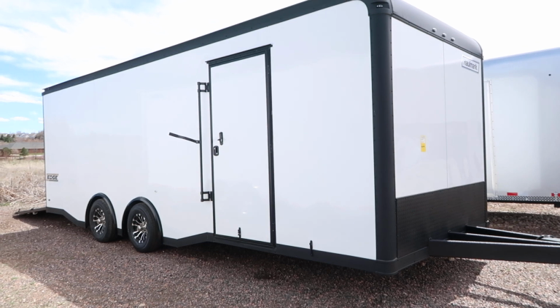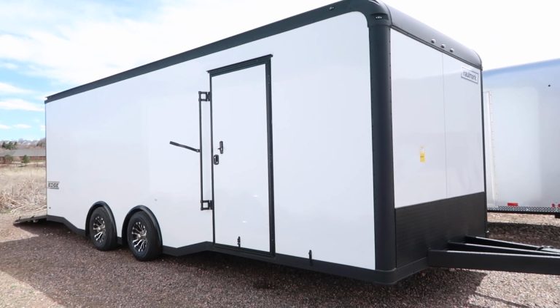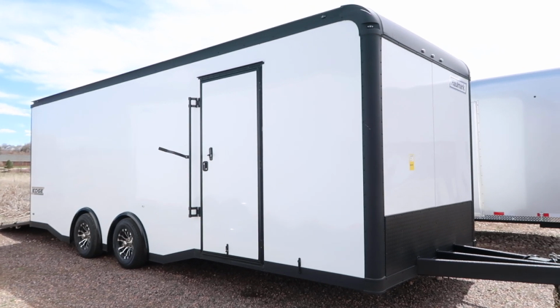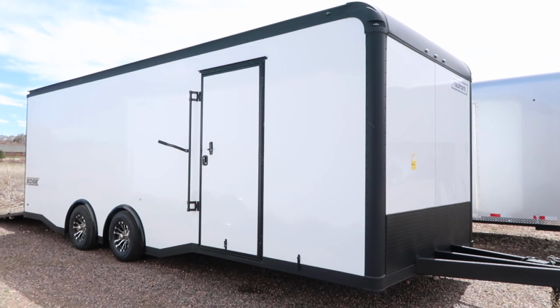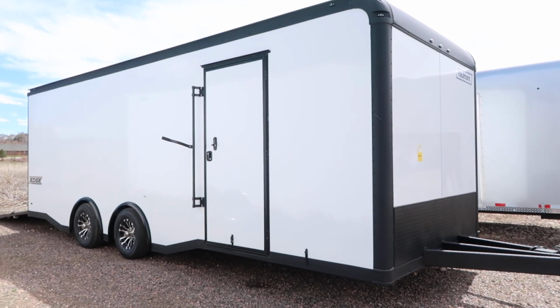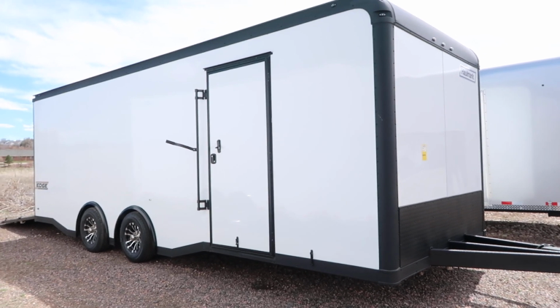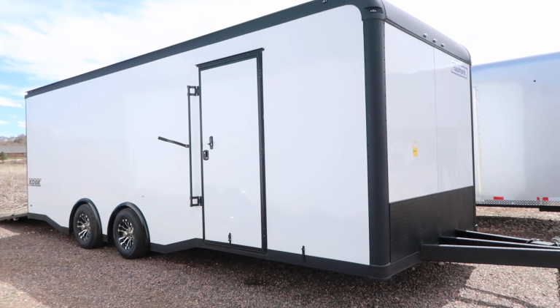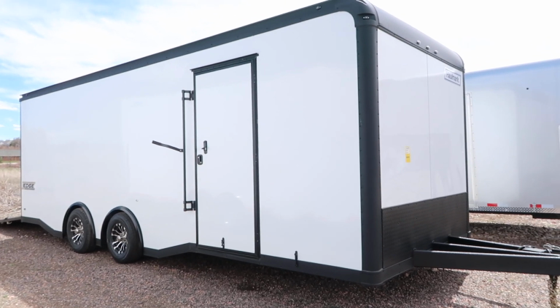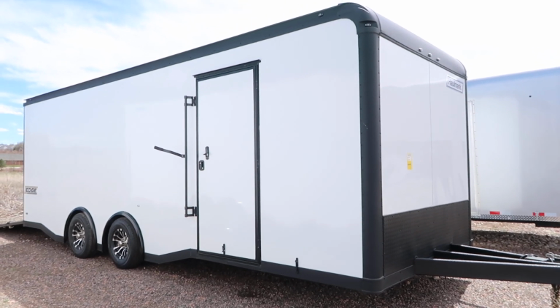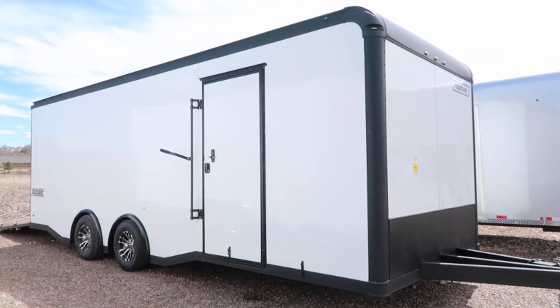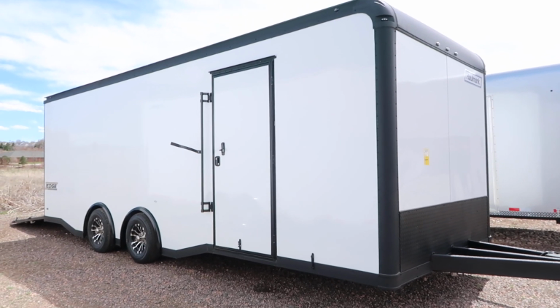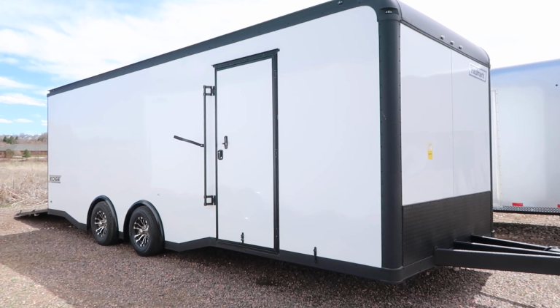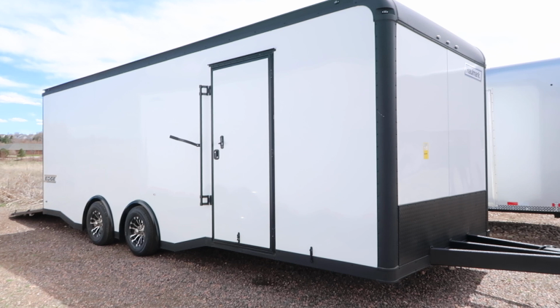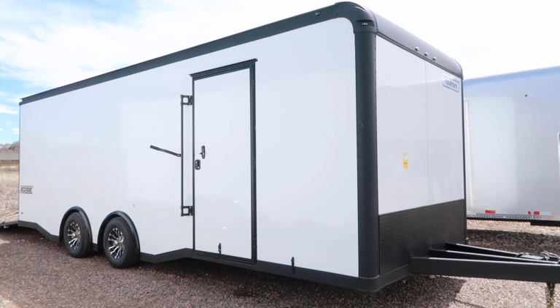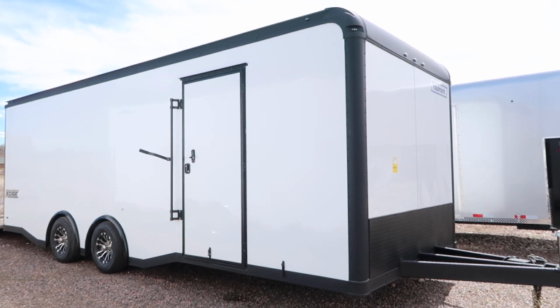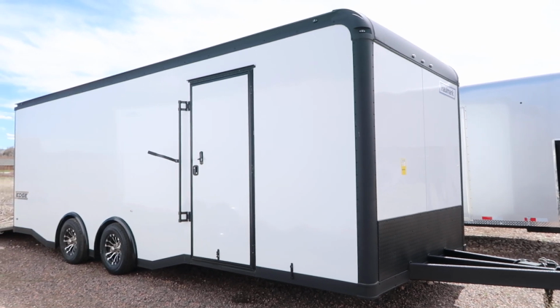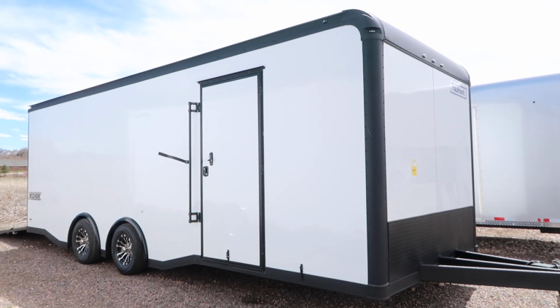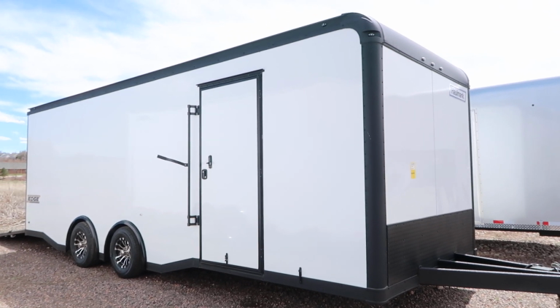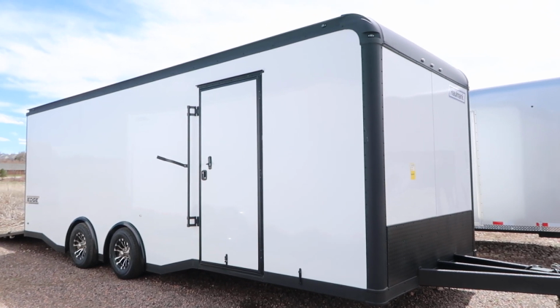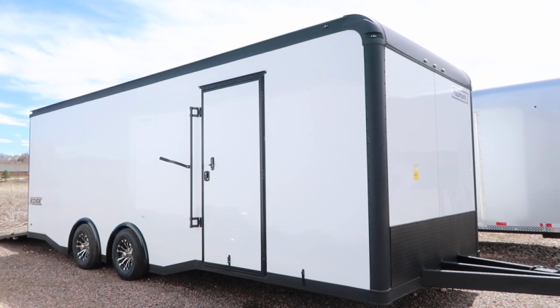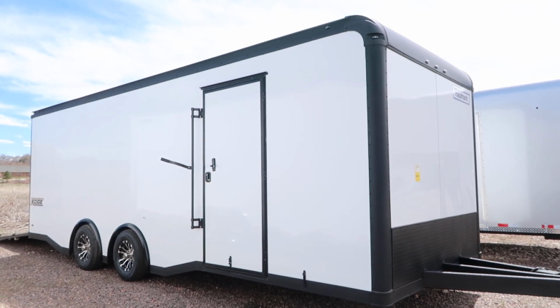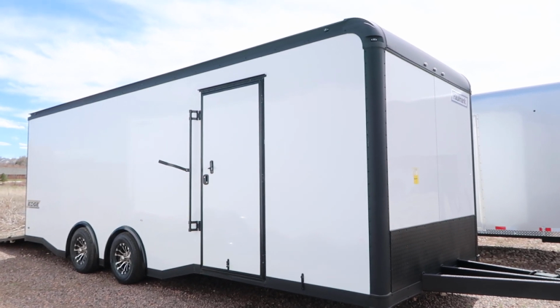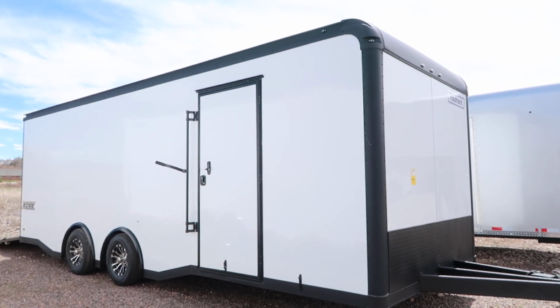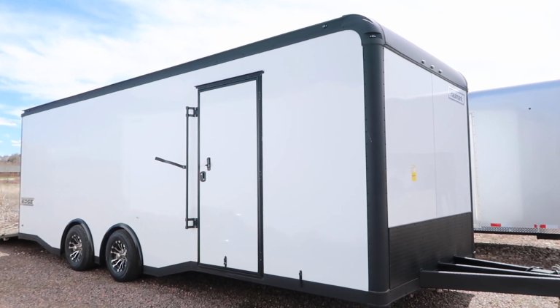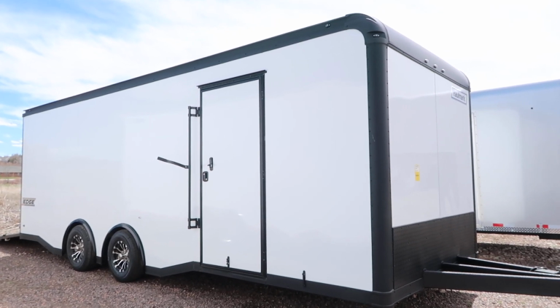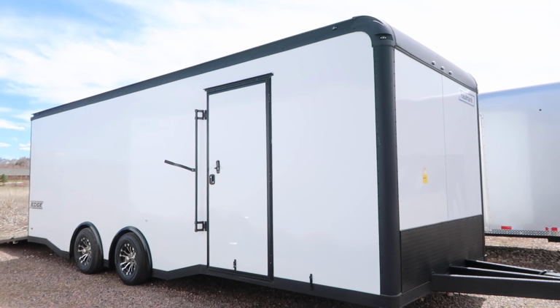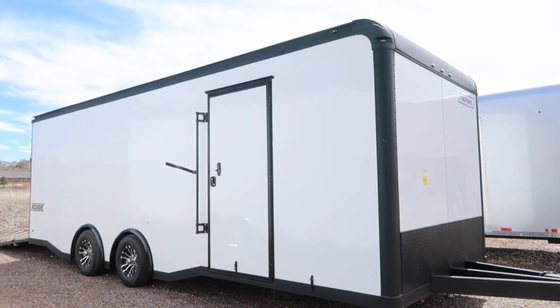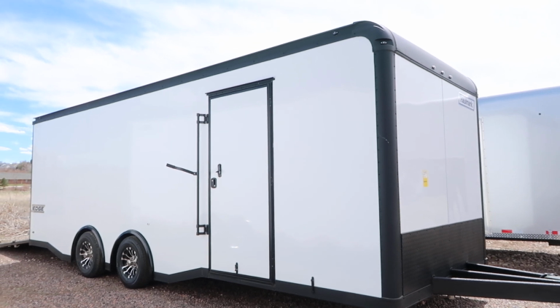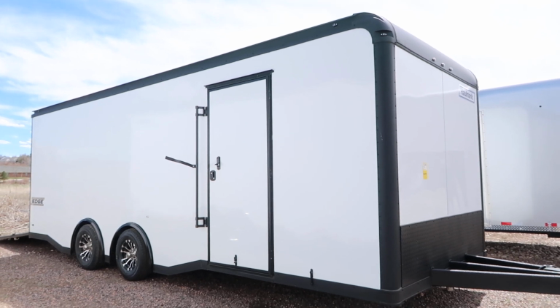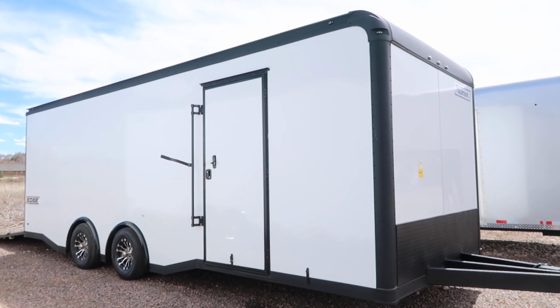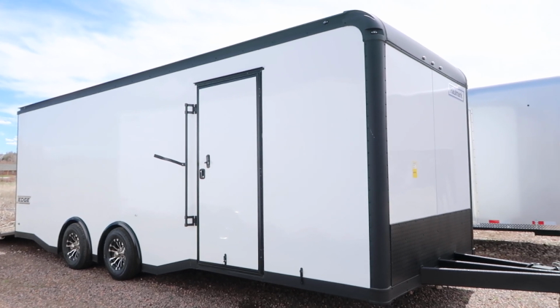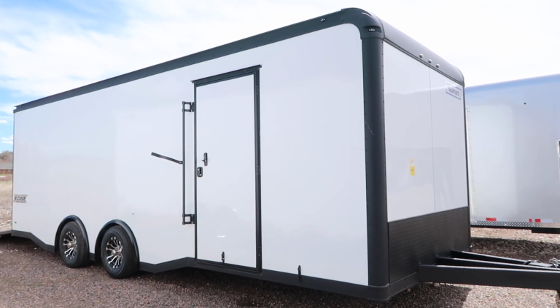Hey guys, it's Colorado Trailers. Wanted to show you guys a gorgeous Hallmark Edge eight and a half 24 we just got on the ground. This one is brand new, 2019, and does come with a three-year factory warranty. This is their Edge line, which is an upgraded line of Hallmark.